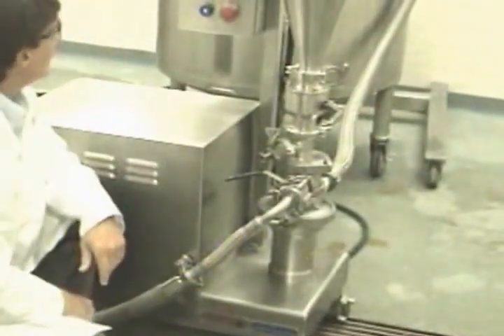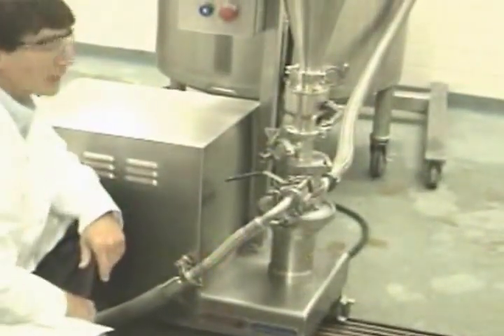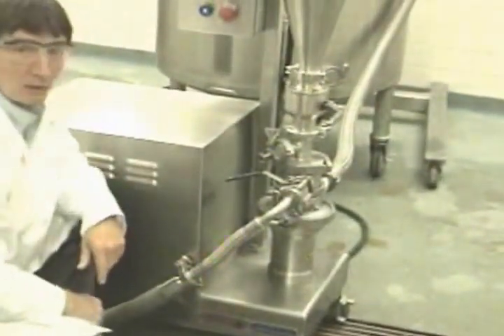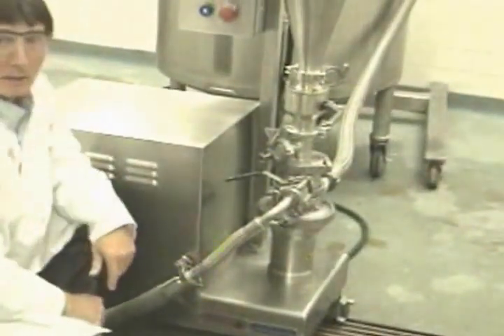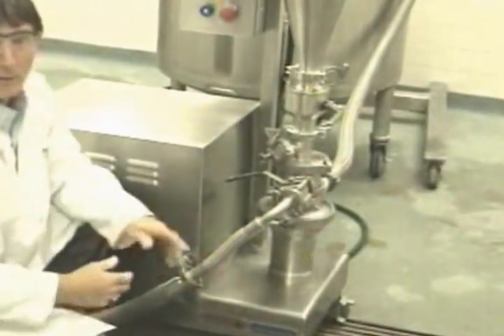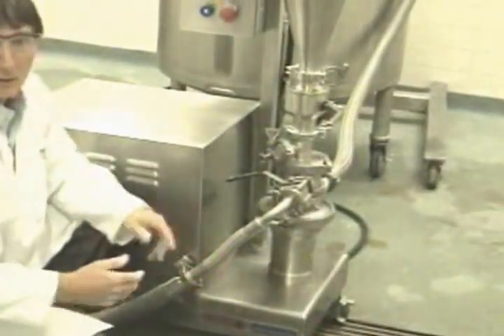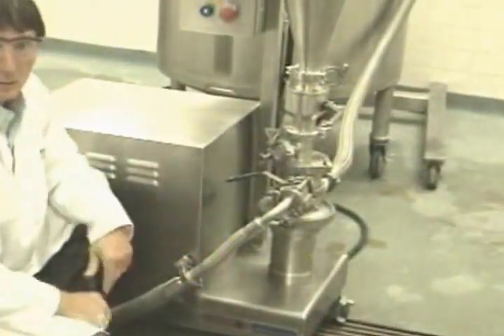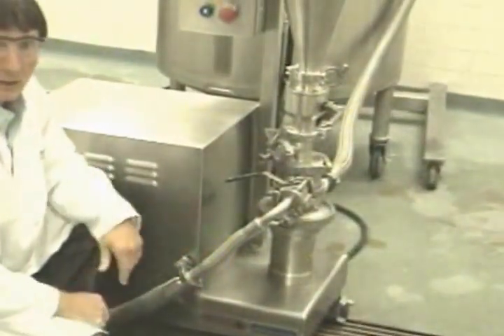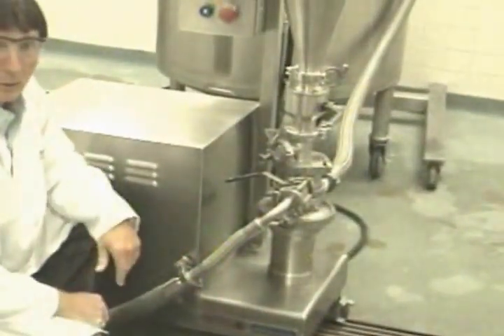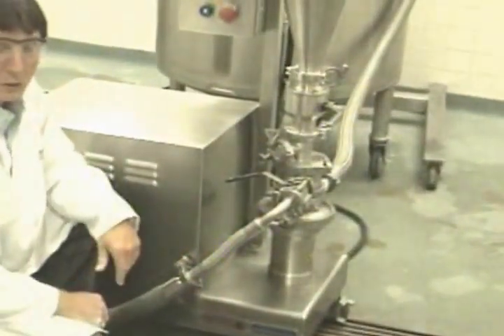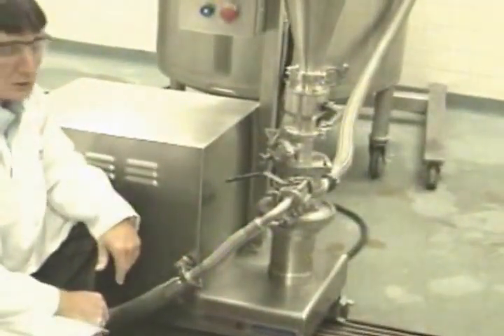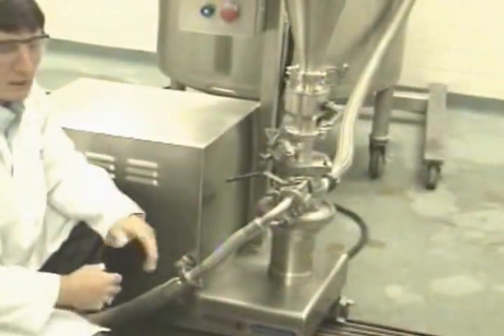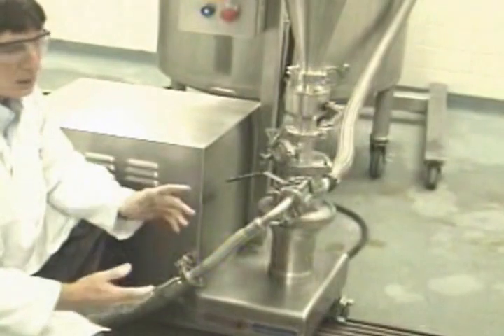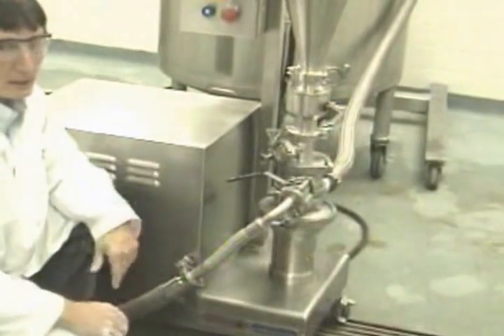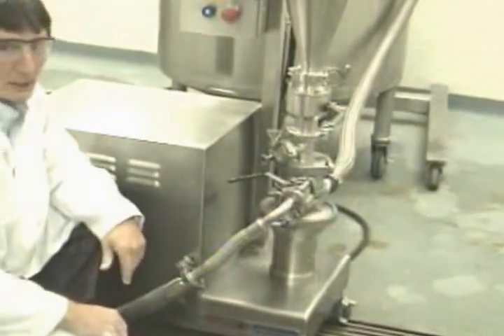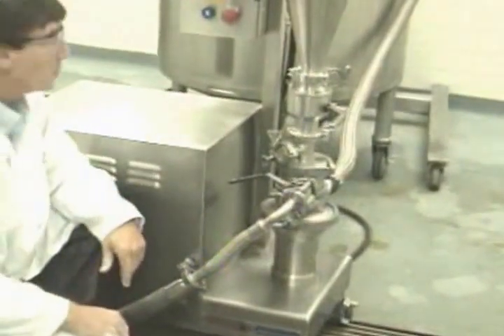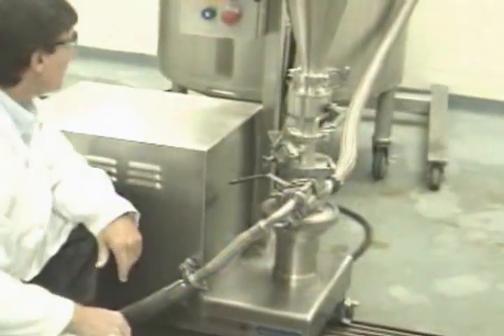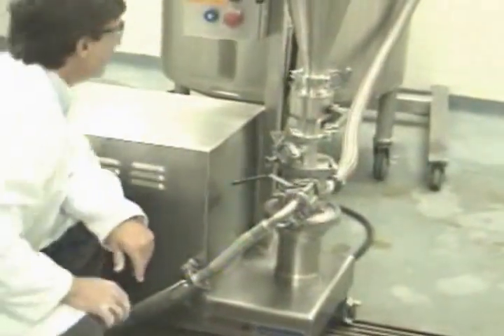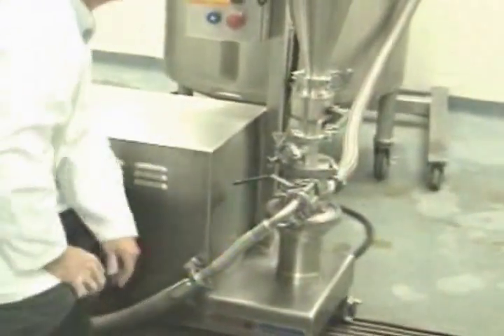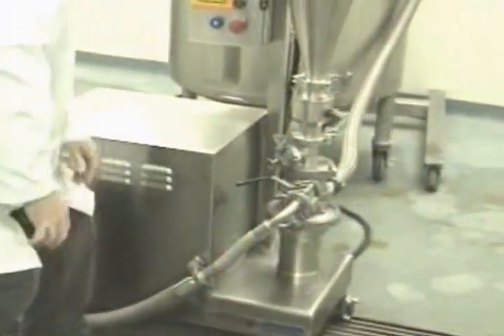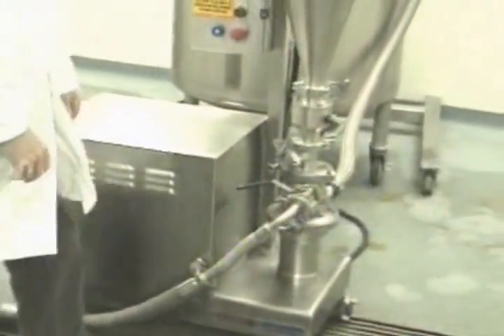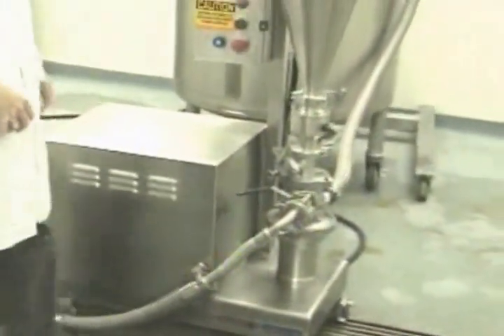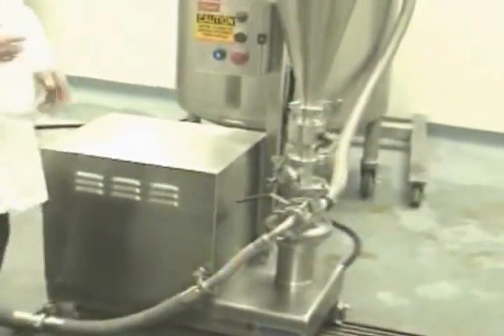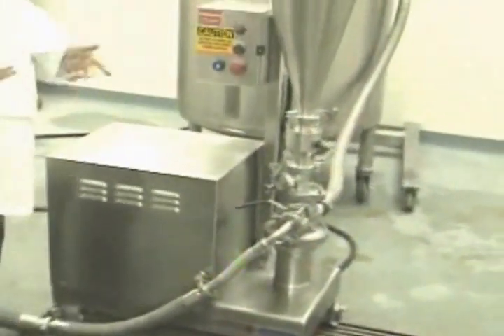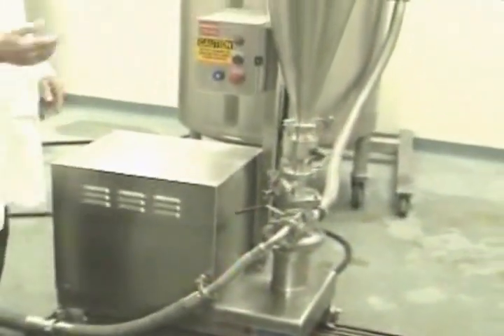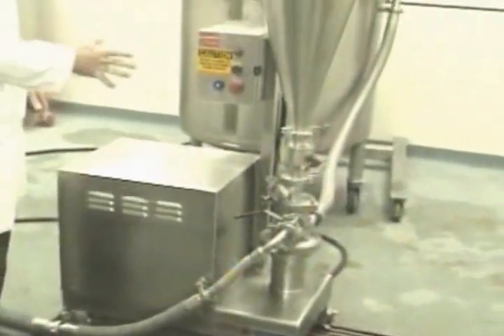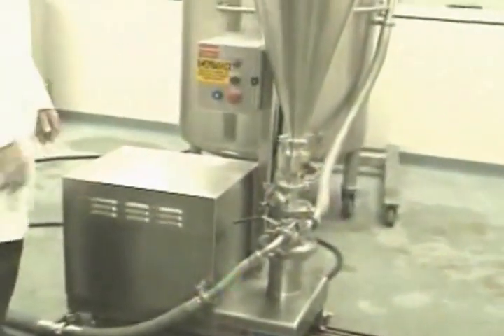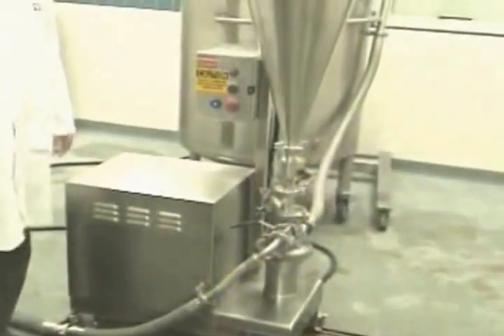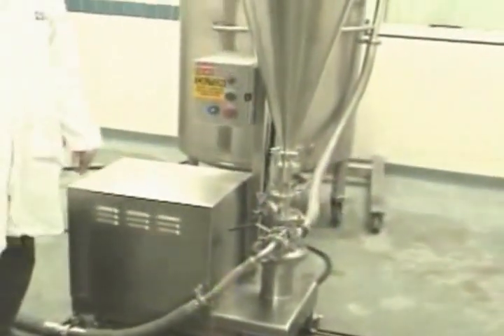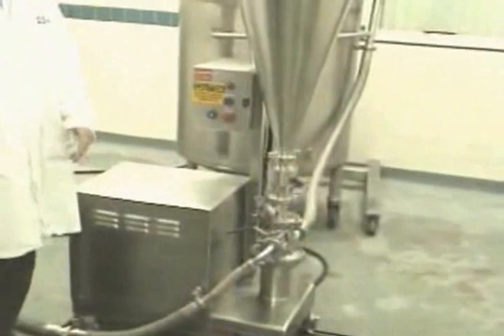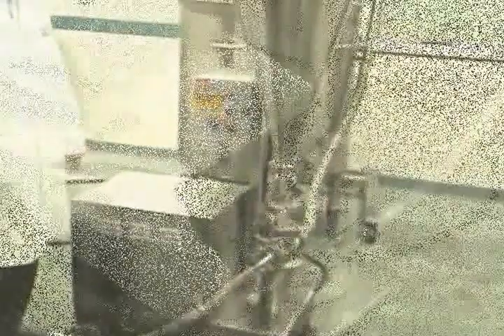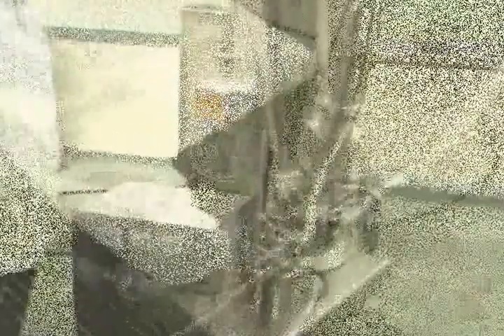We're going to take a look at making about a 5-6% solution — much higher than anyone would need, but it allows you to have lots of rinse water for cleaning the equipment and for the addition of other ingredients.